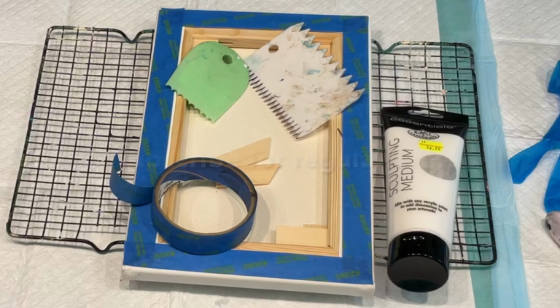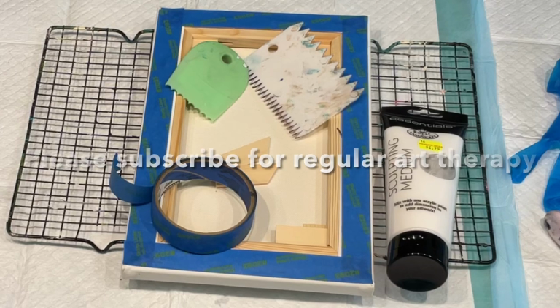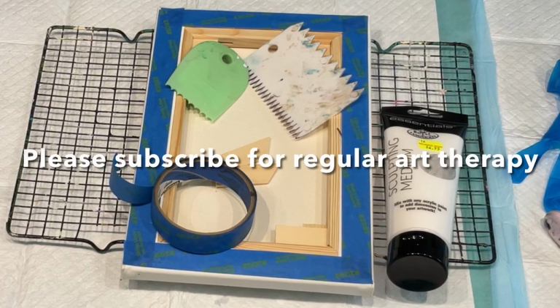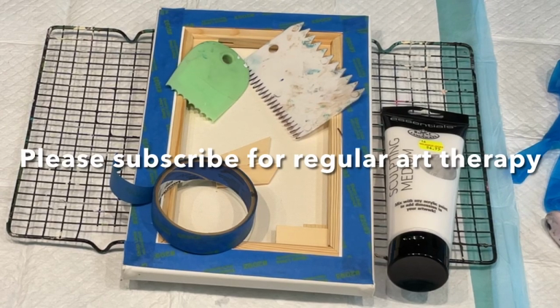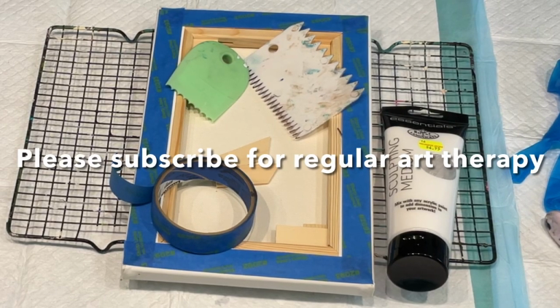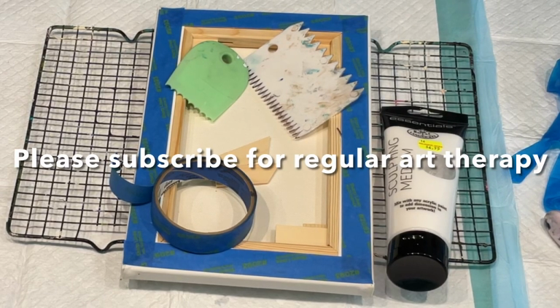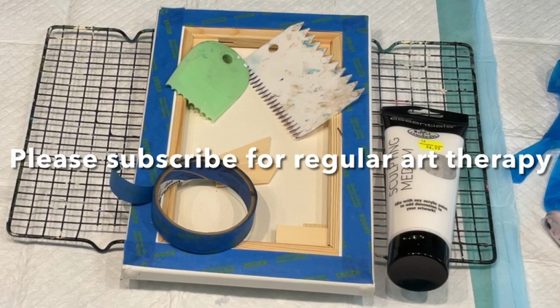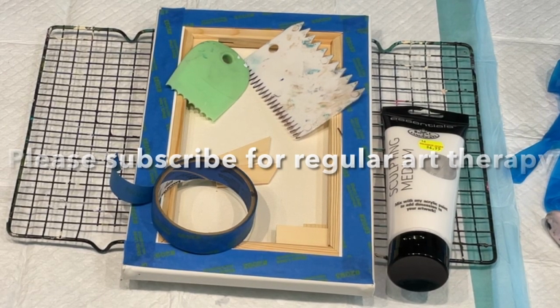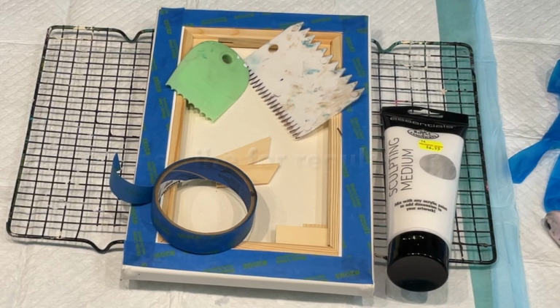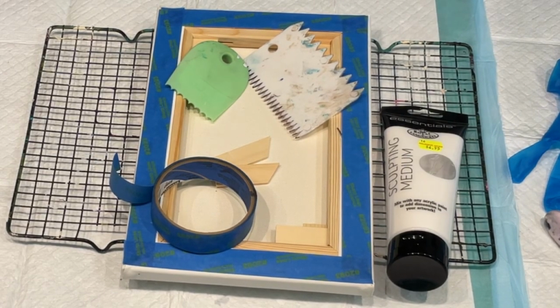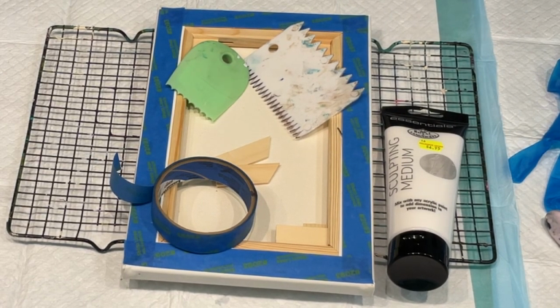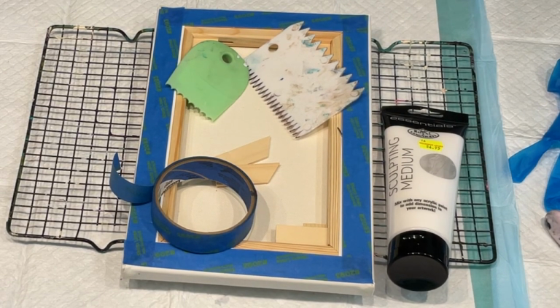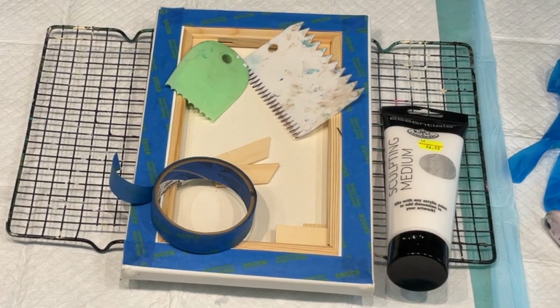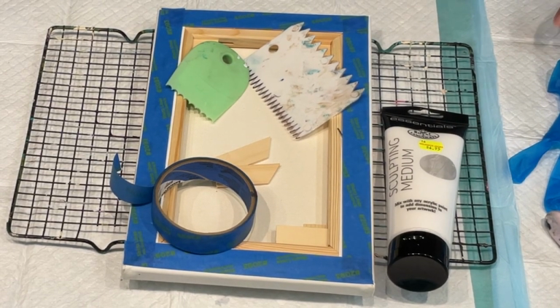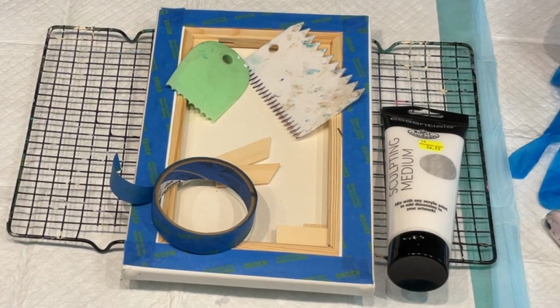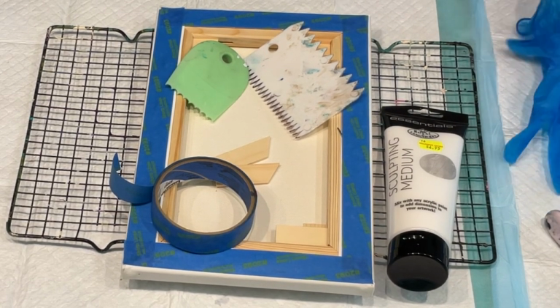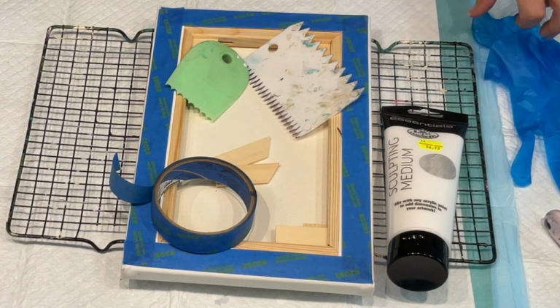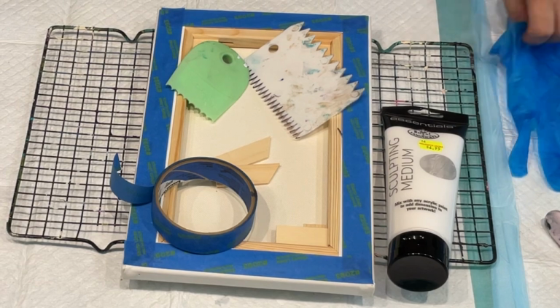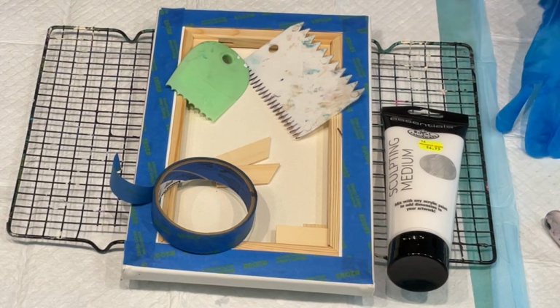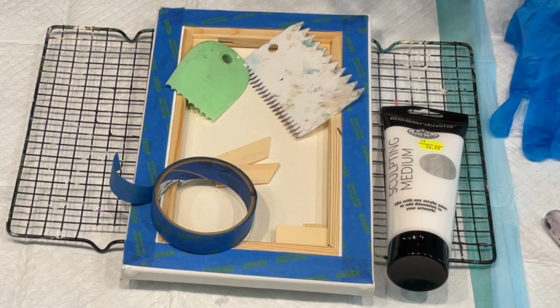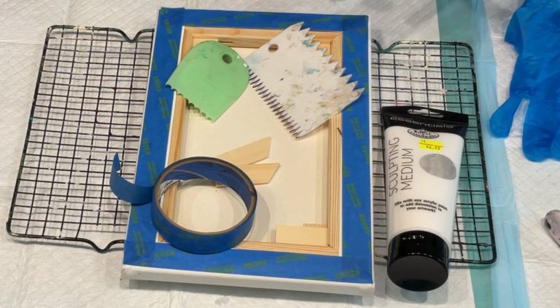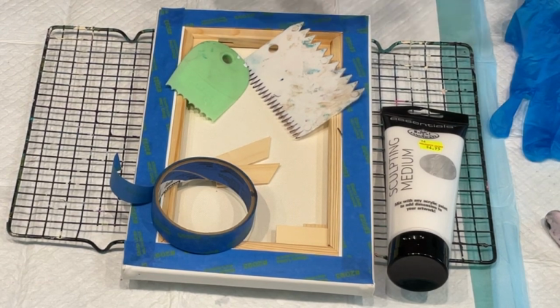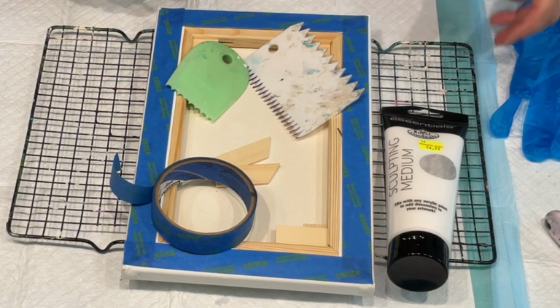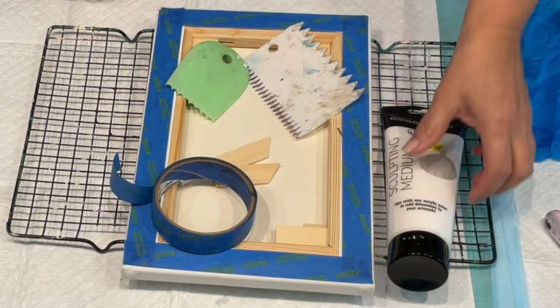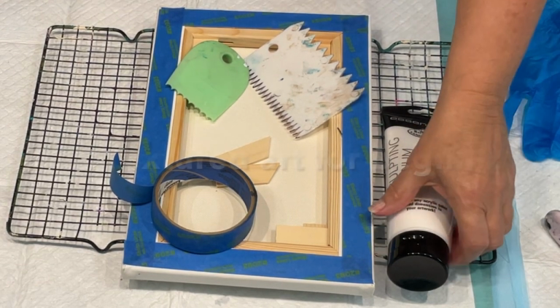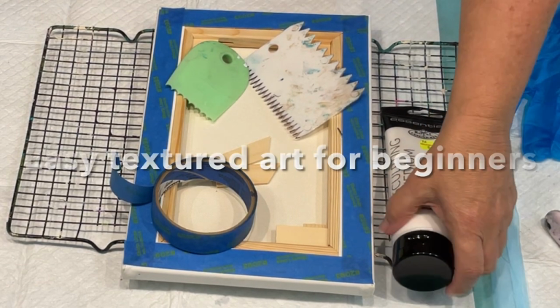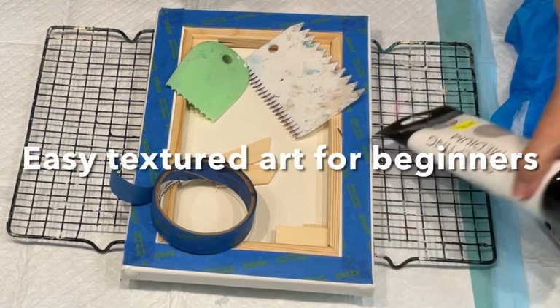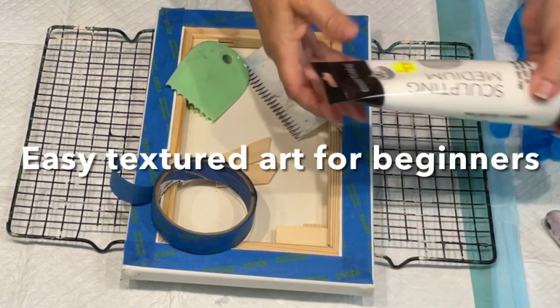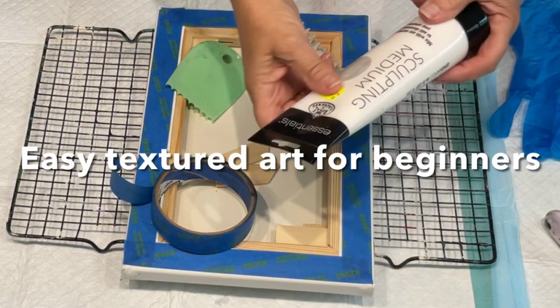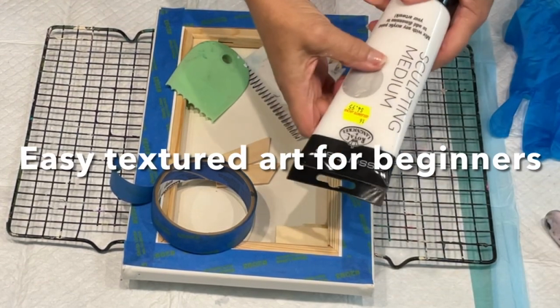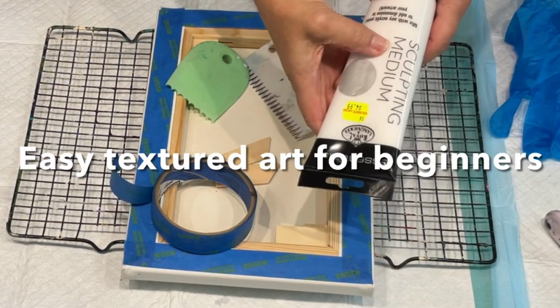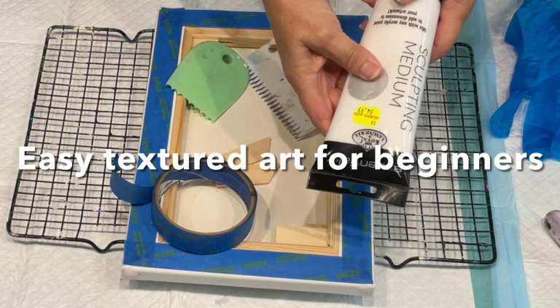Hello, it's Jelly Cube. Today I'm going to try a little experiment with some sculpting medium.